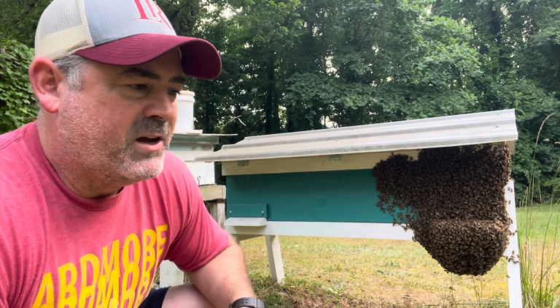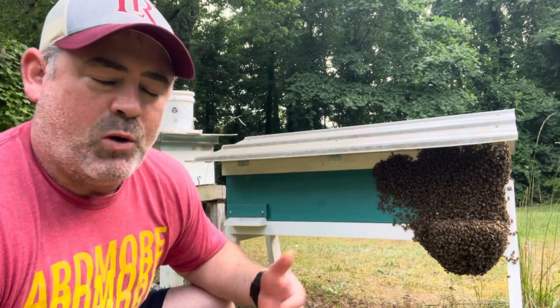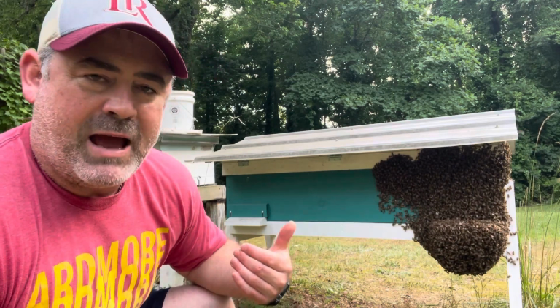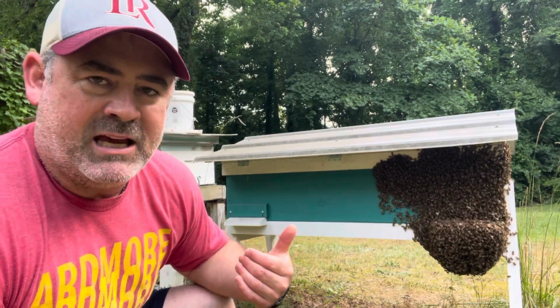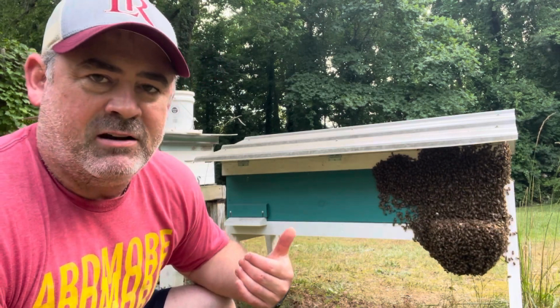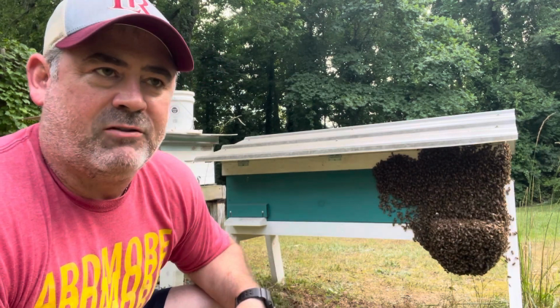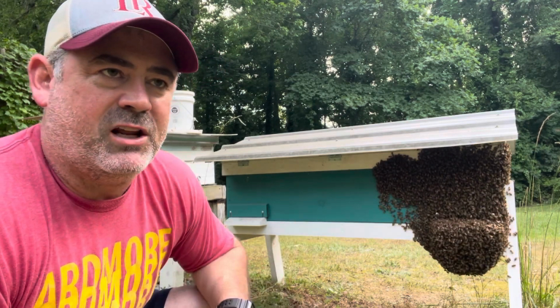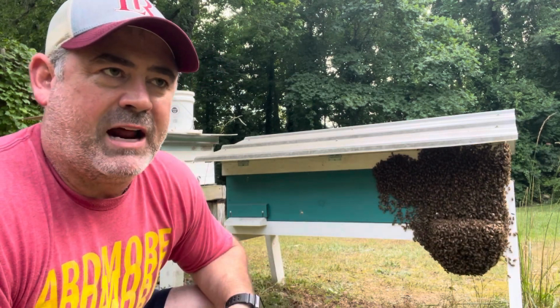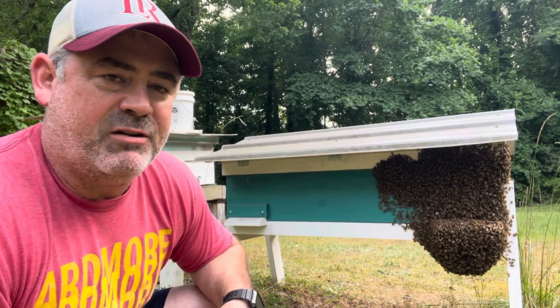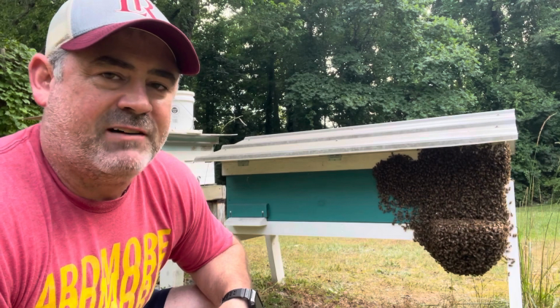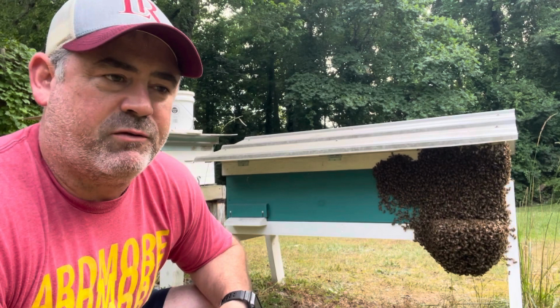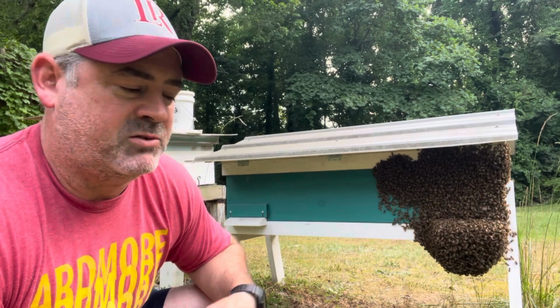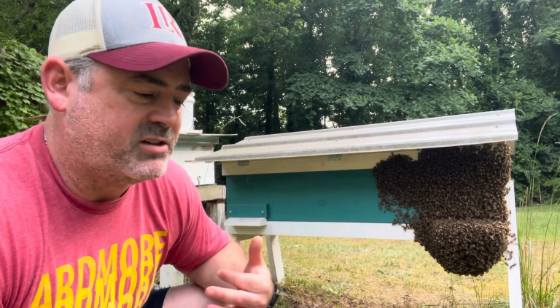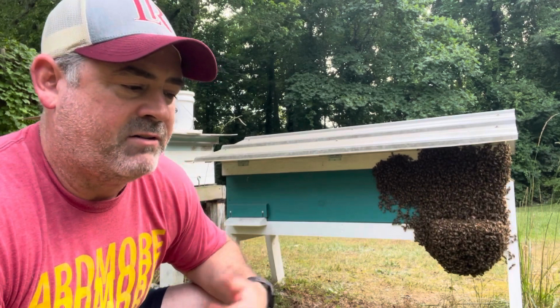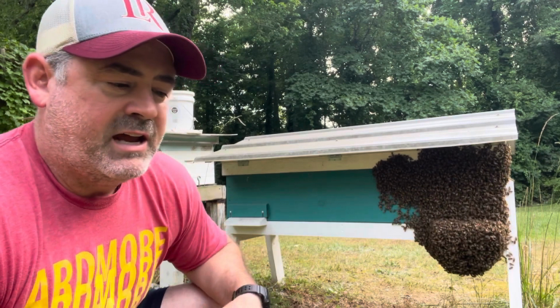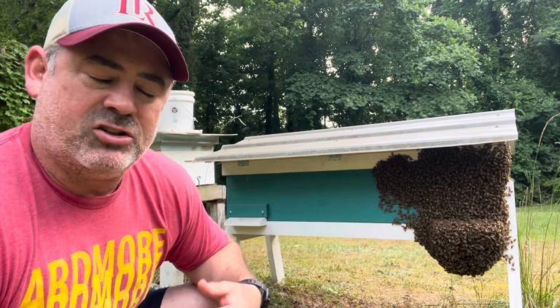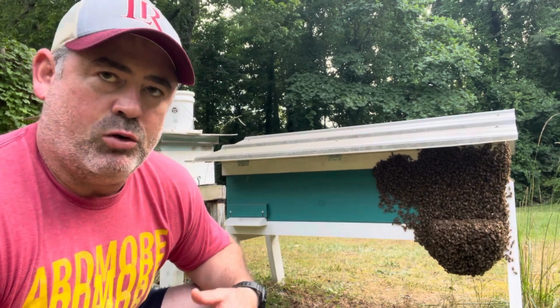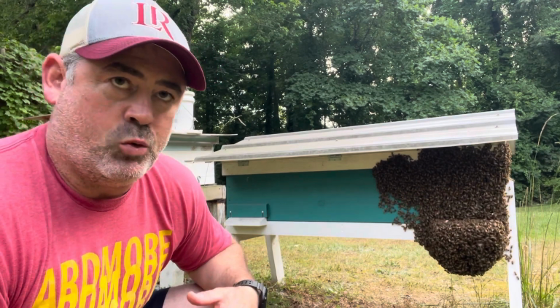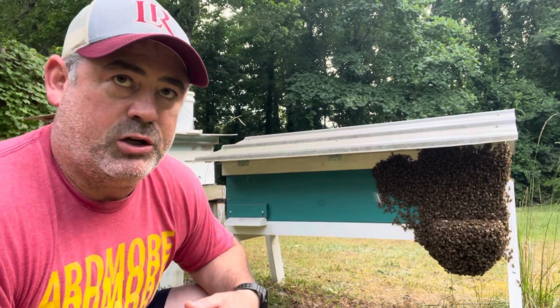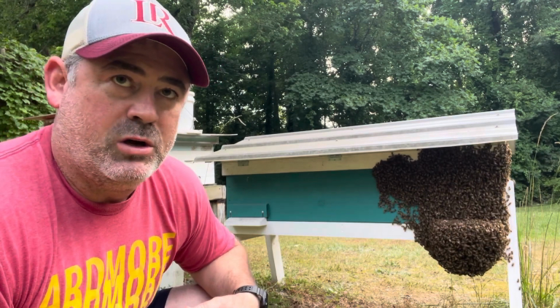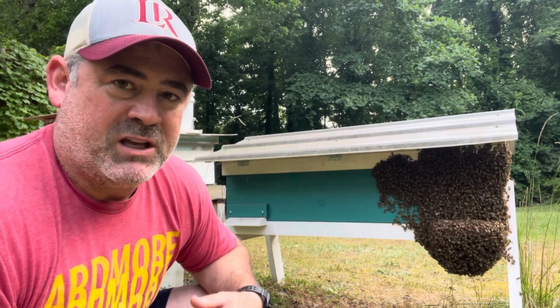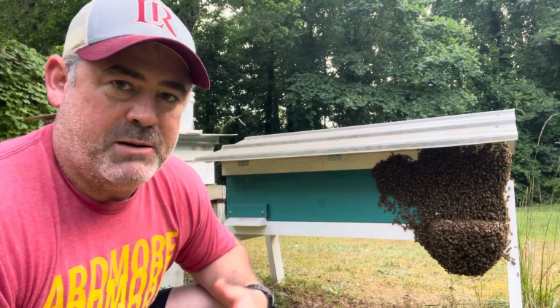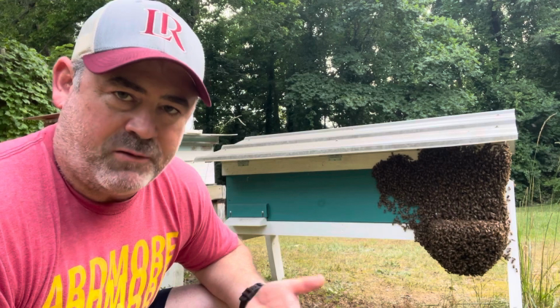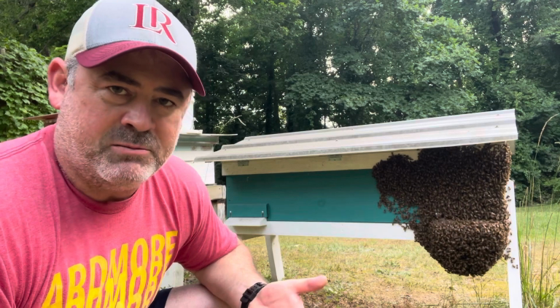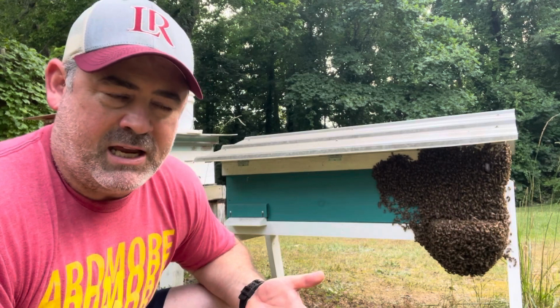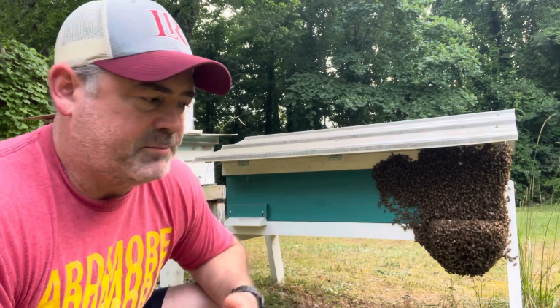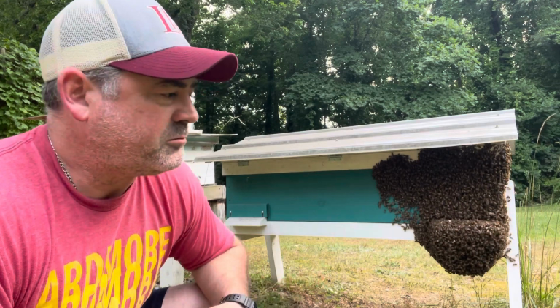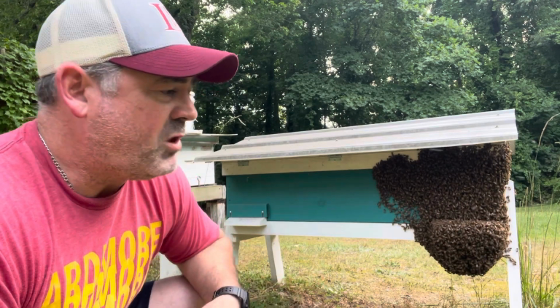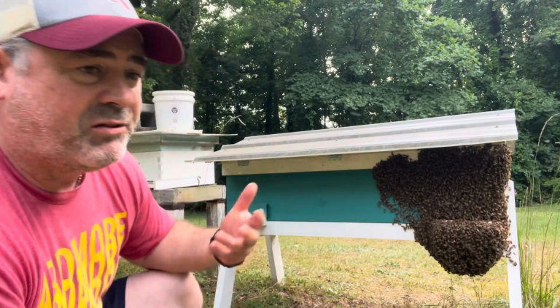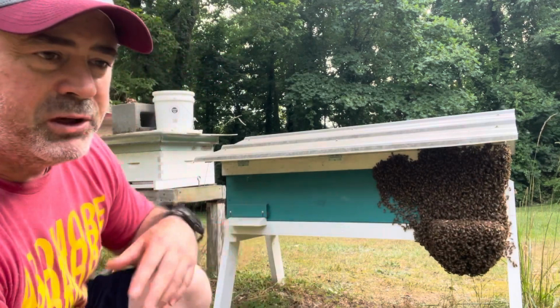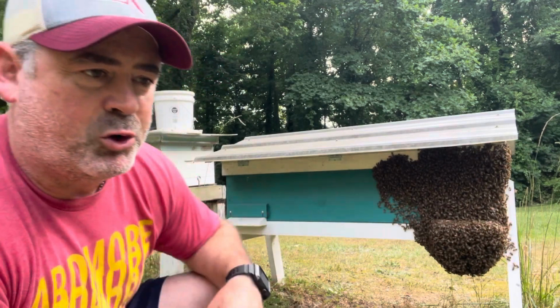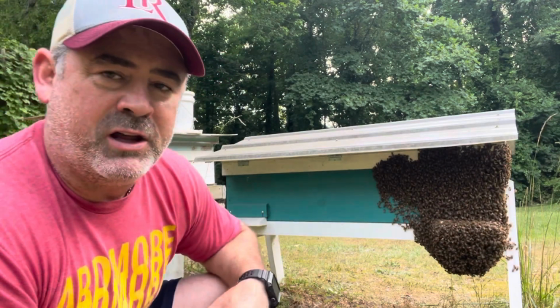So I went back in after the video and added five more frames. This hive now has a total of 22 deep frames in it, so they've got plenty of room in there.